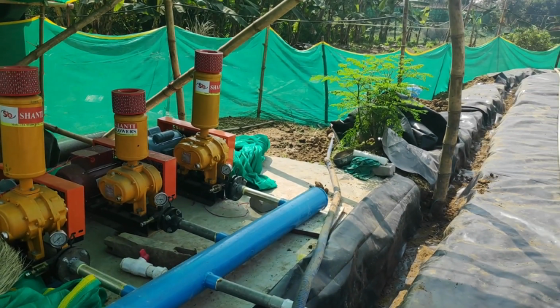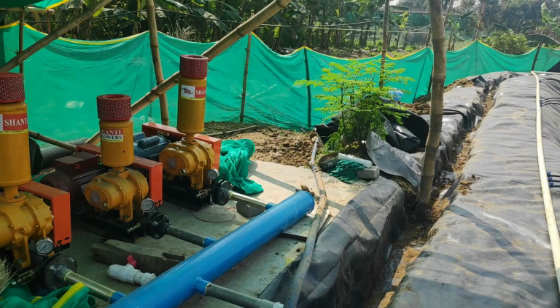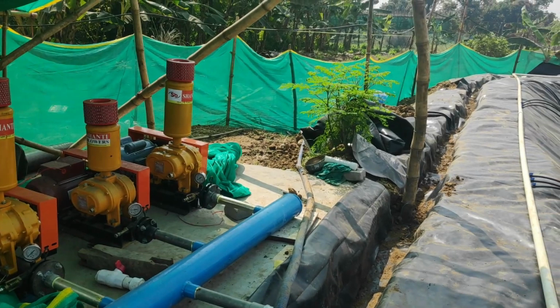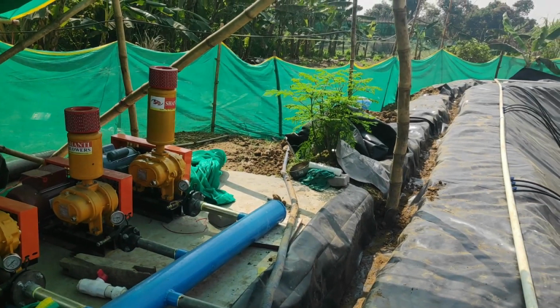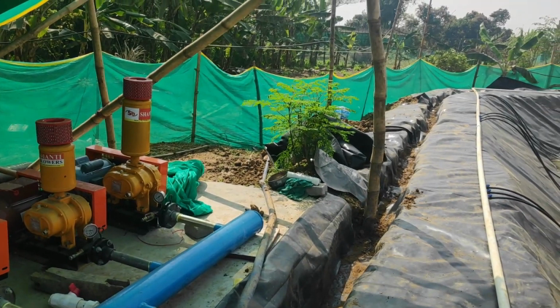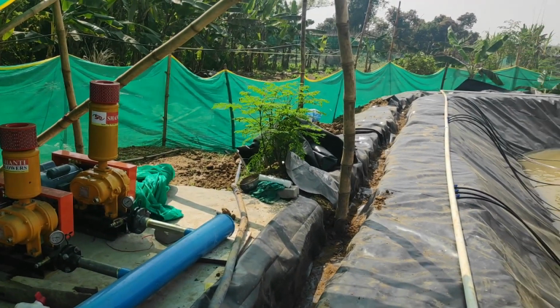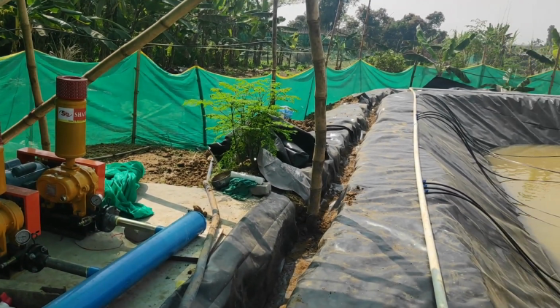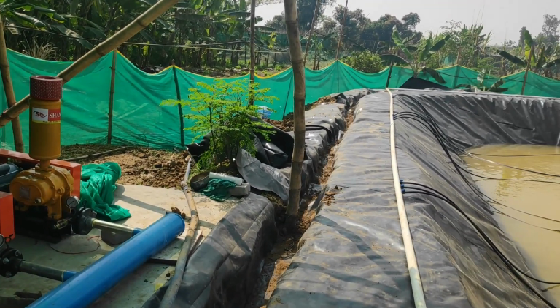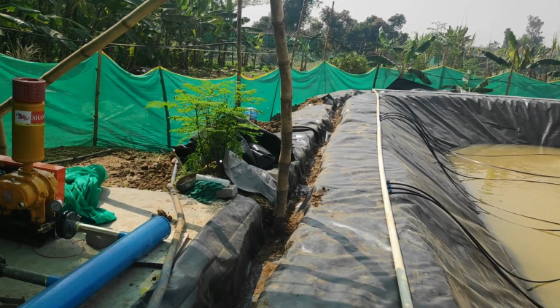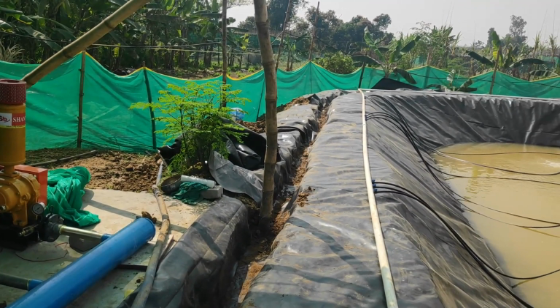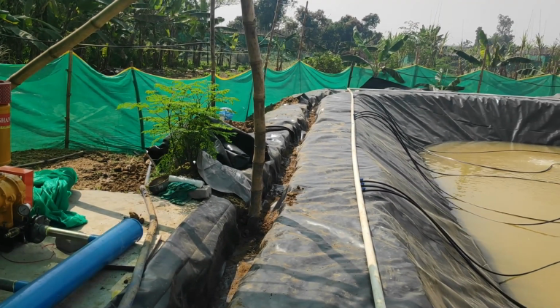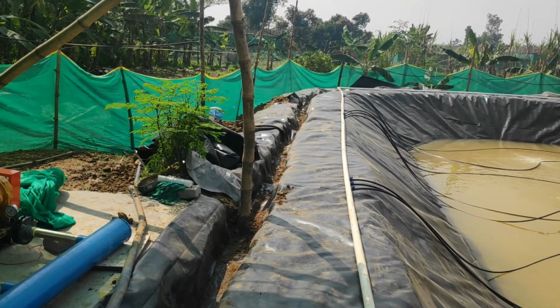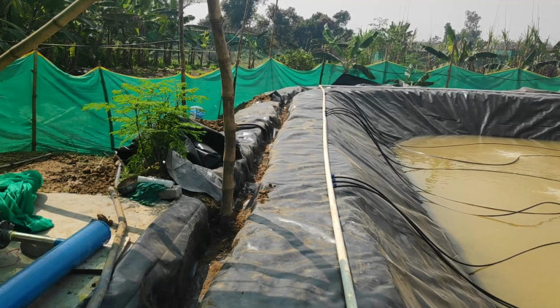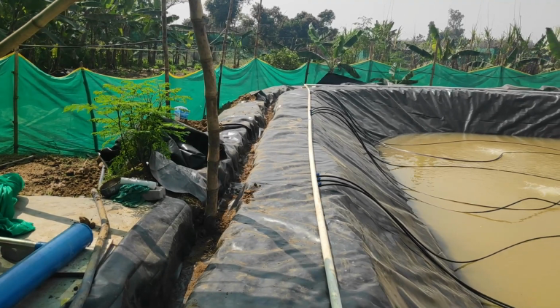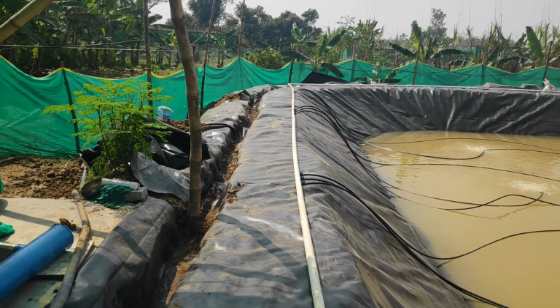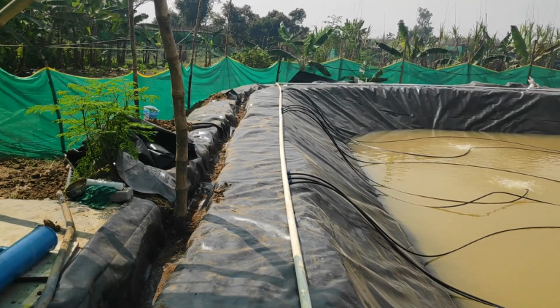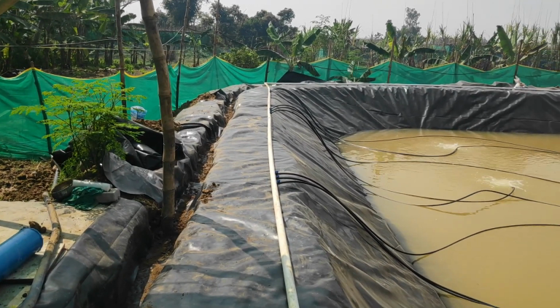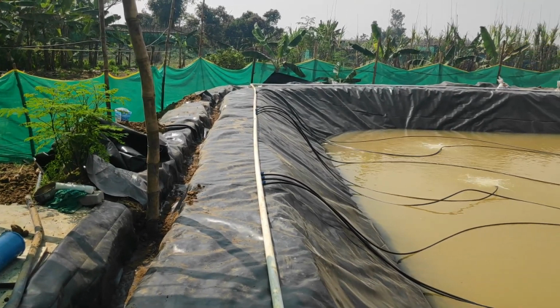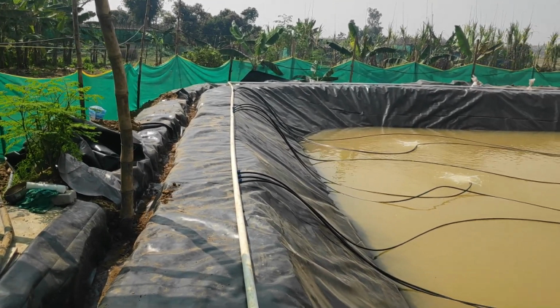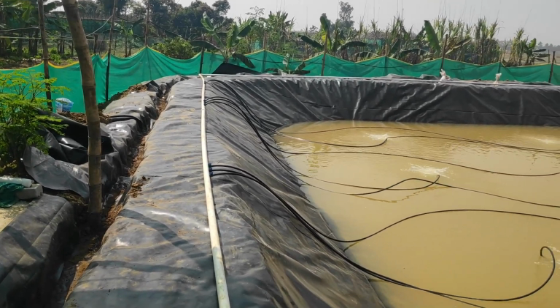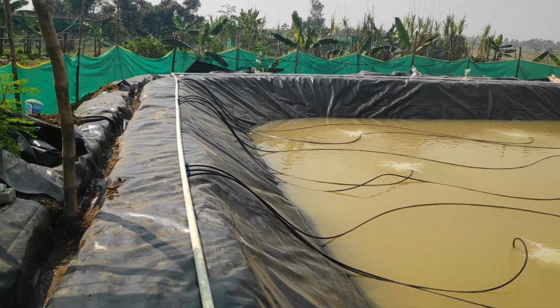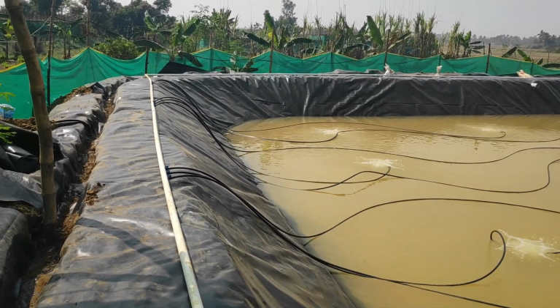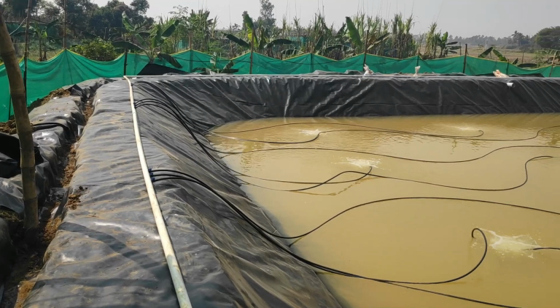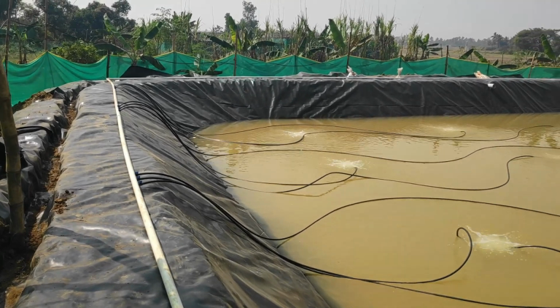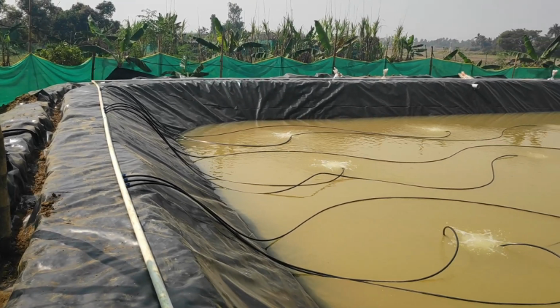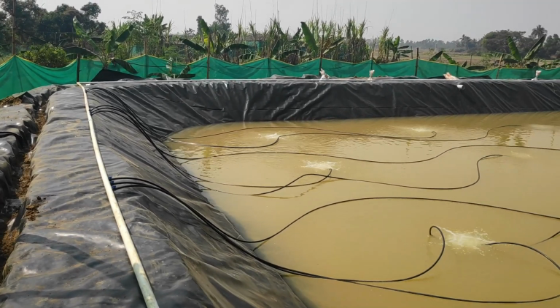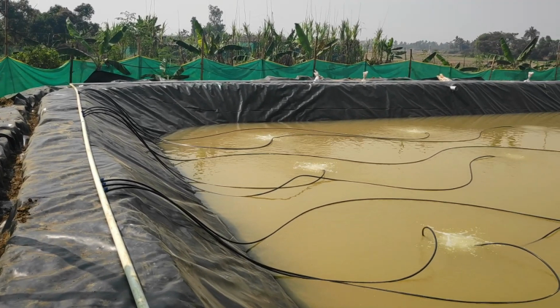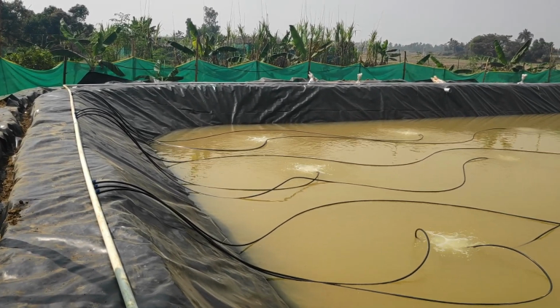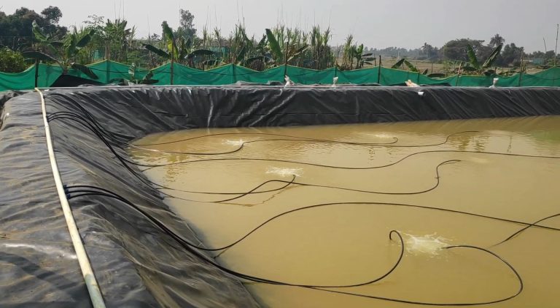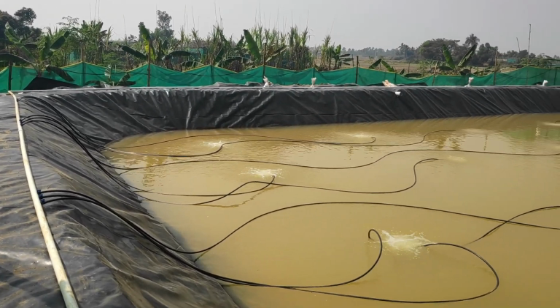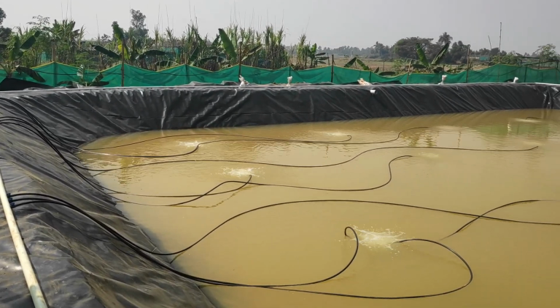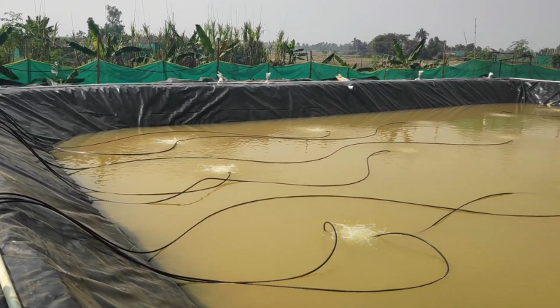This is a 10 lakh liter water capacity project and I'm using a pond liner instead of a biofloc tank. This will be a new experience for me using the pond liner and soon I'll be sharing more about this project.